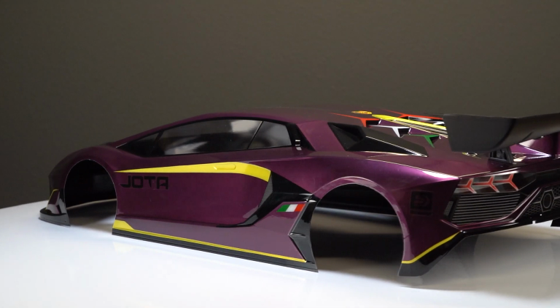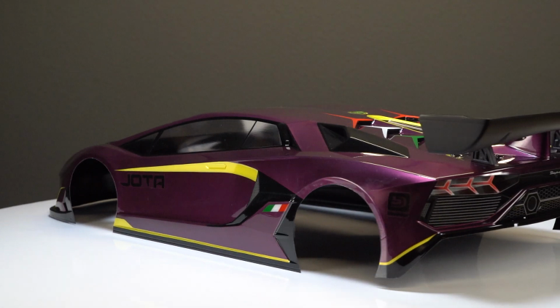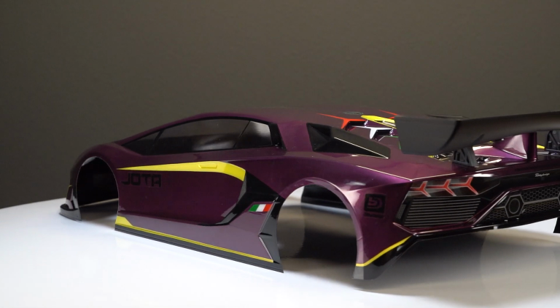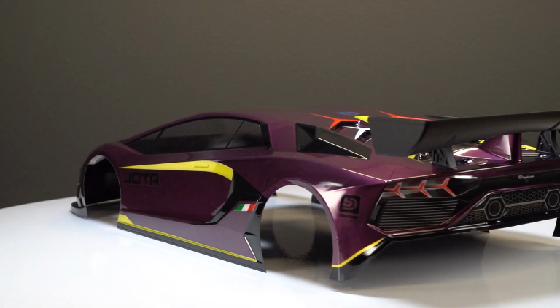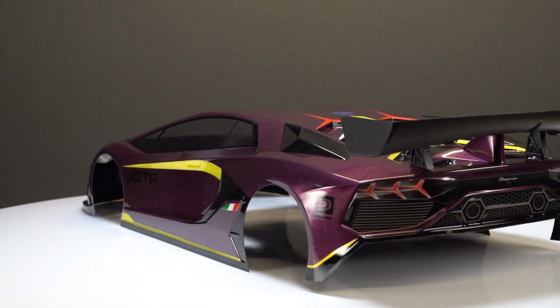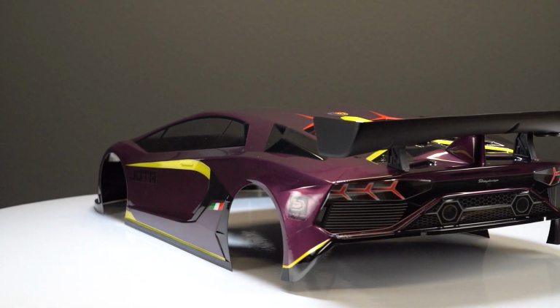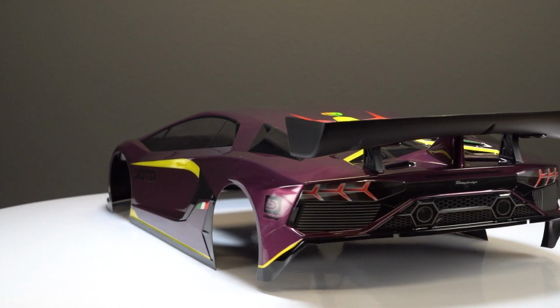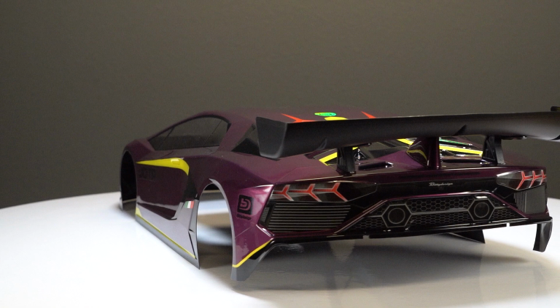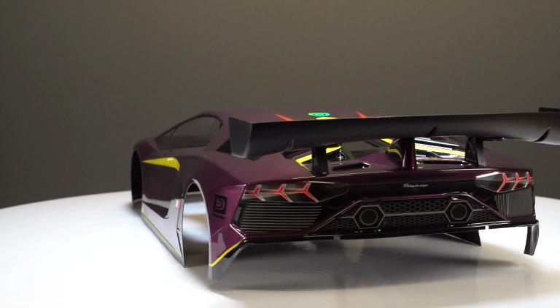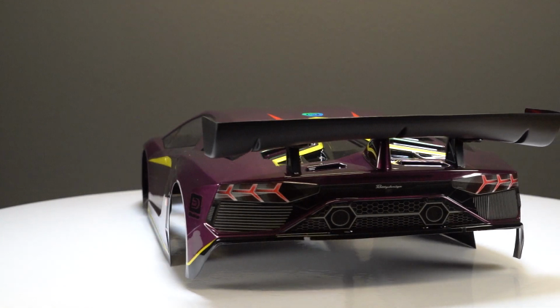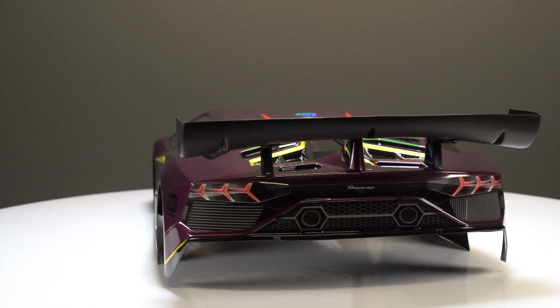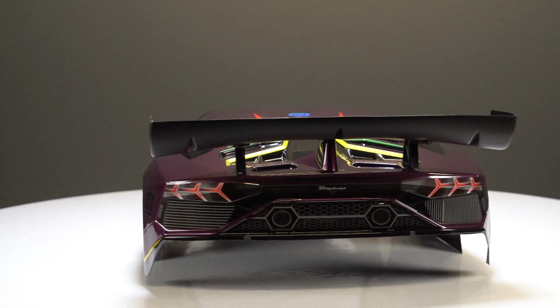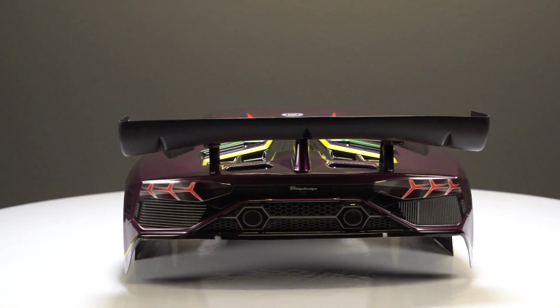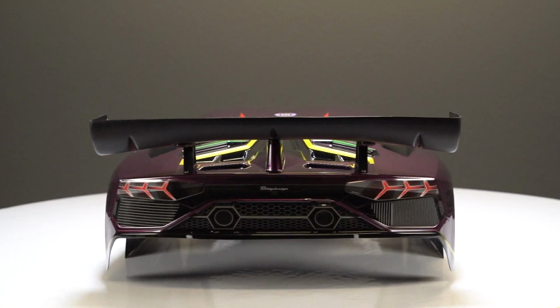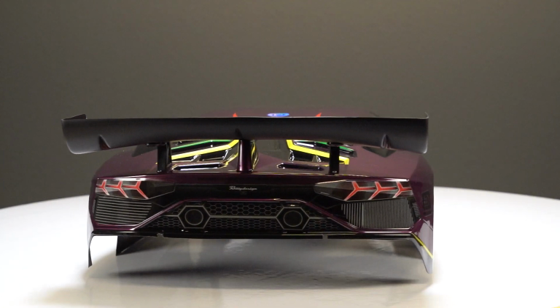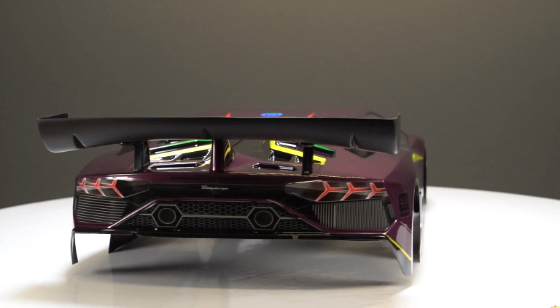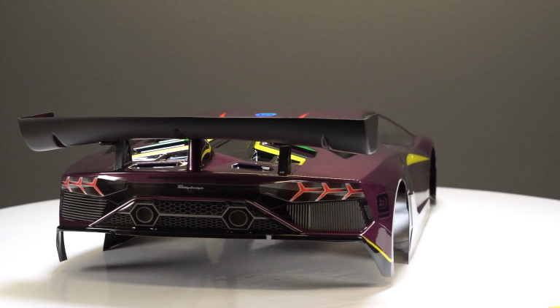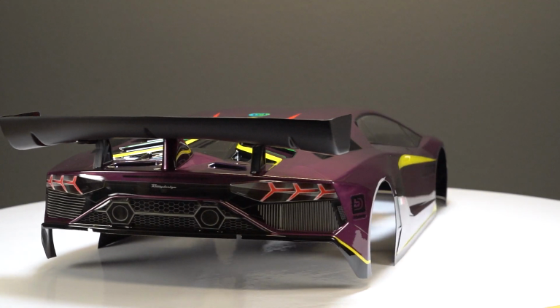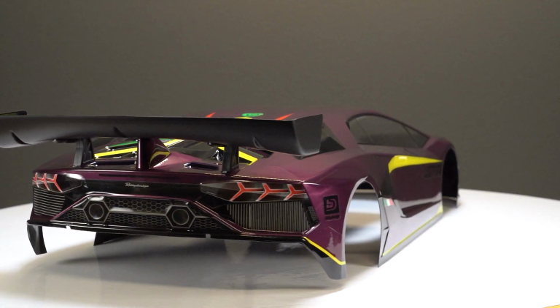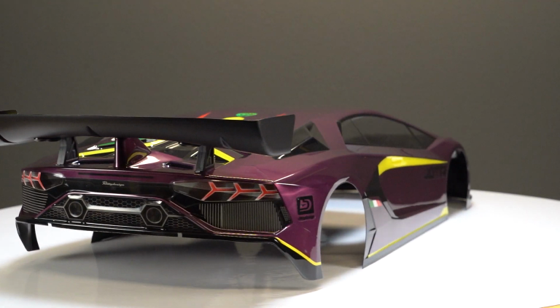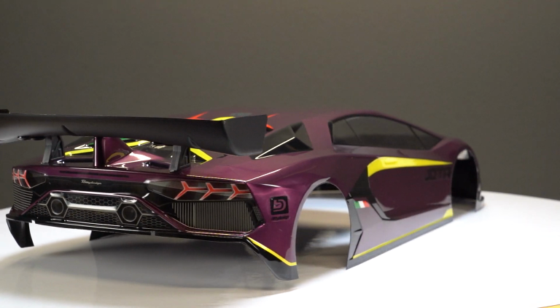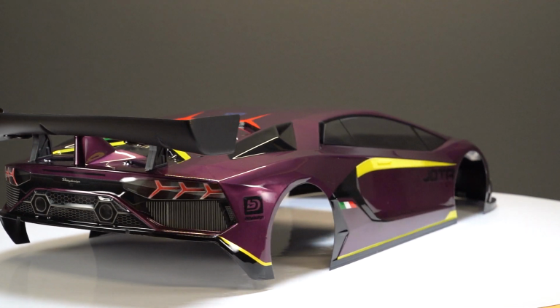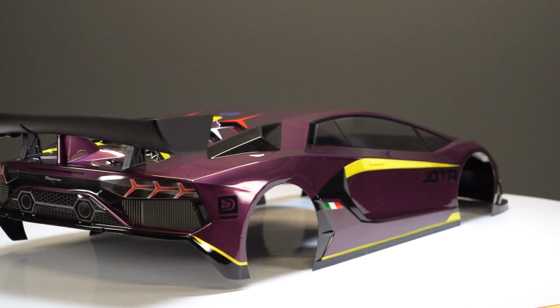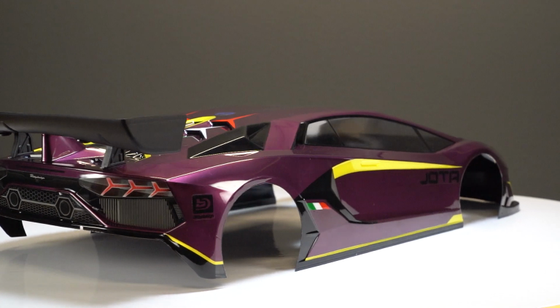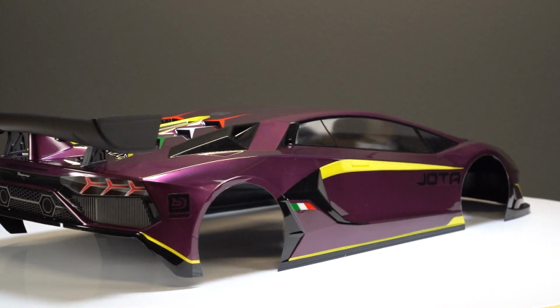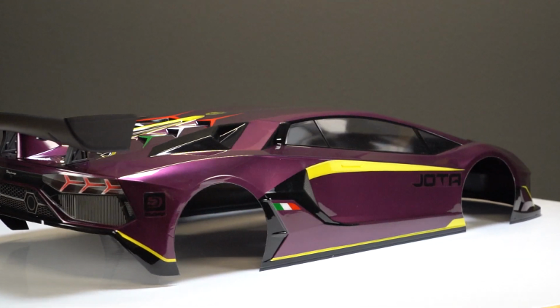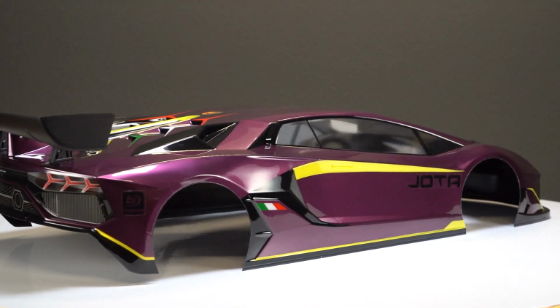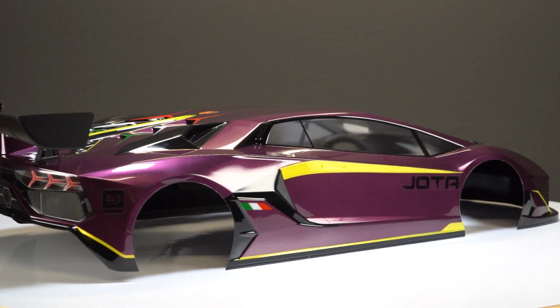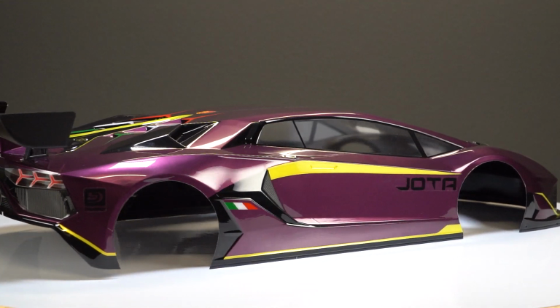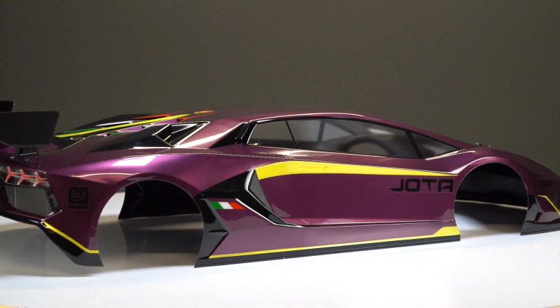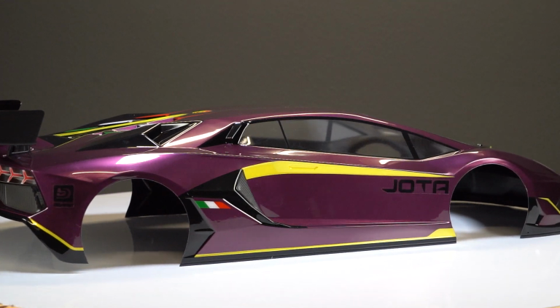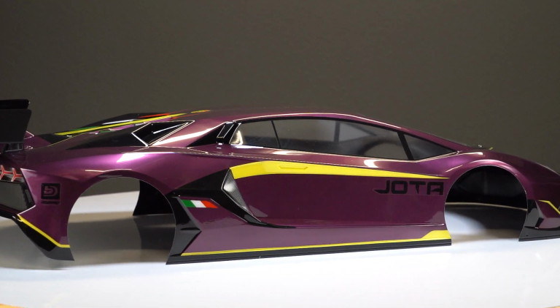This body will fit the 1/7th scale Arrma Felony and it will fit the Infraction 6S BLX2 if you buy other parts optionally, which you can read more about on the product page.